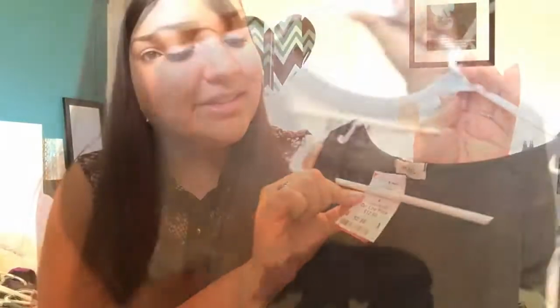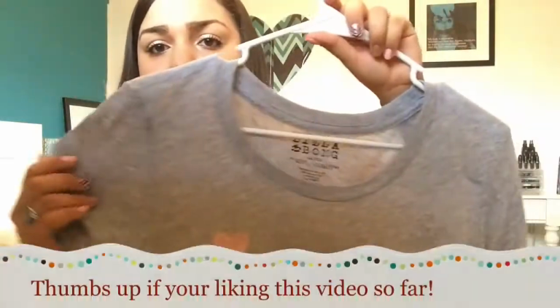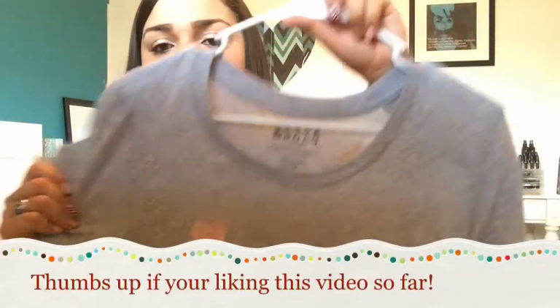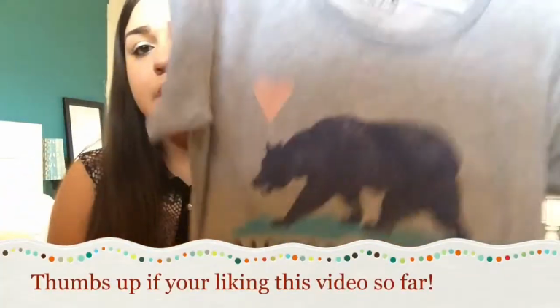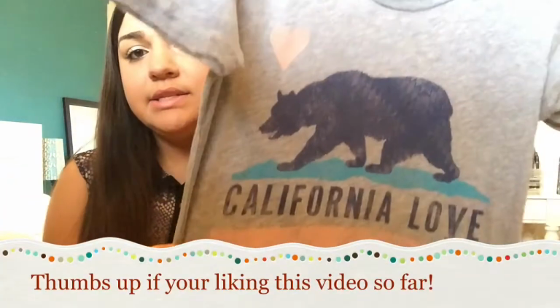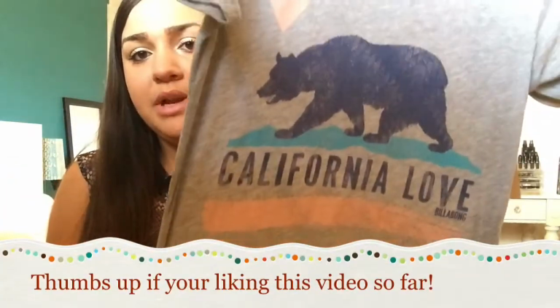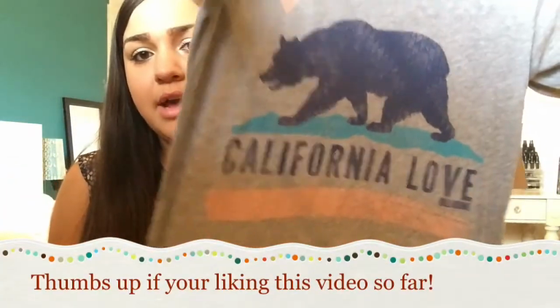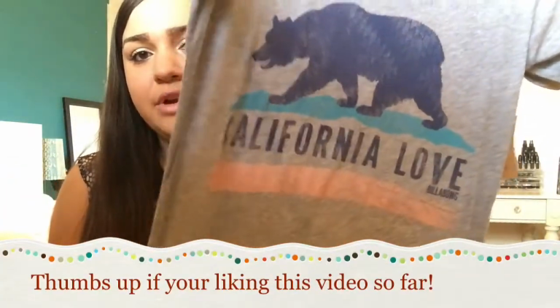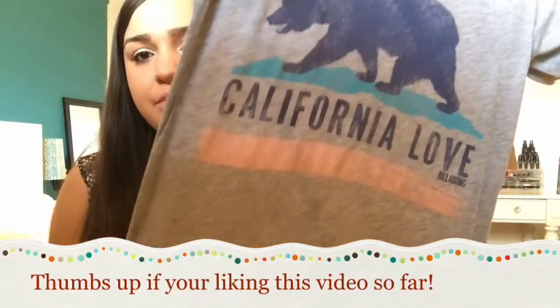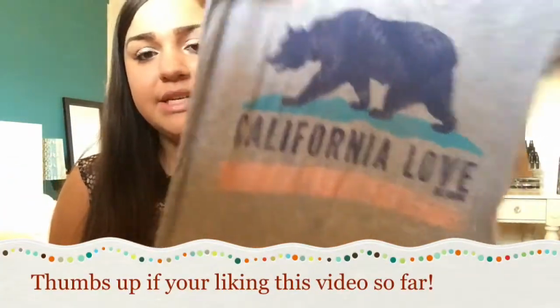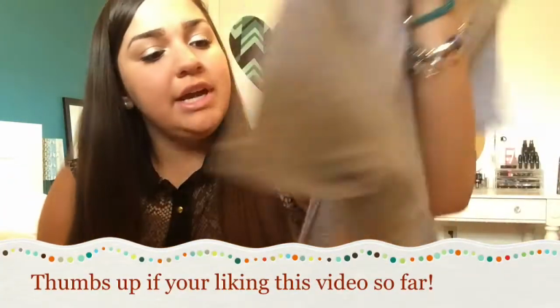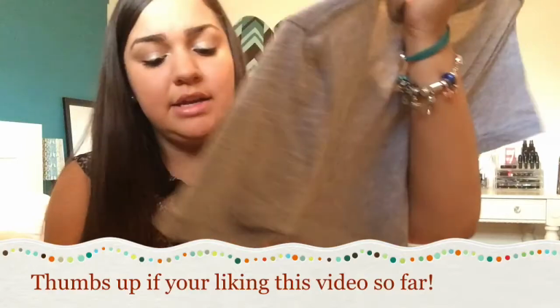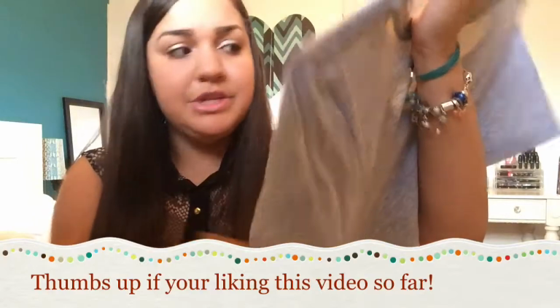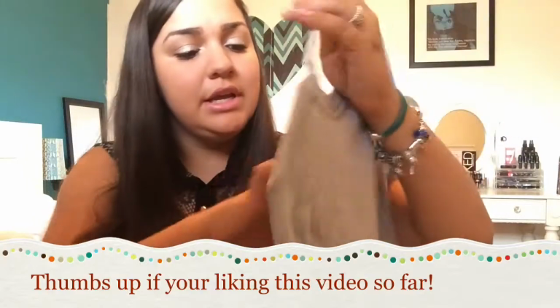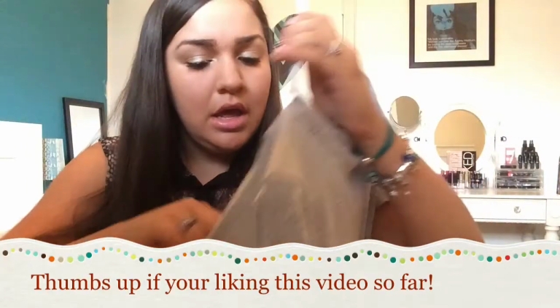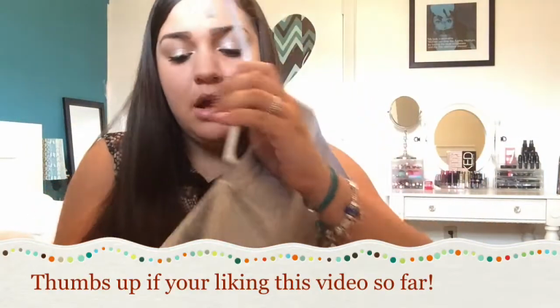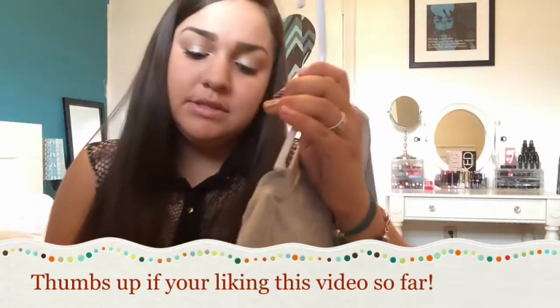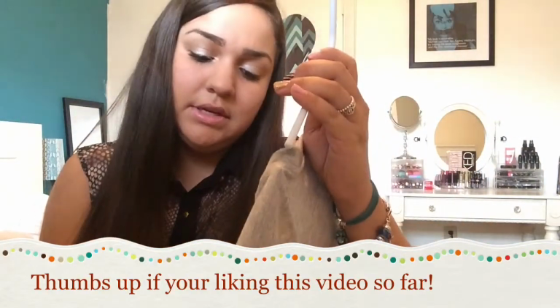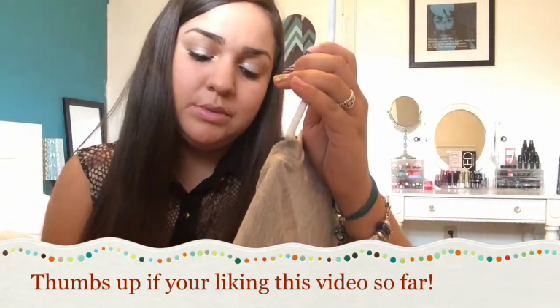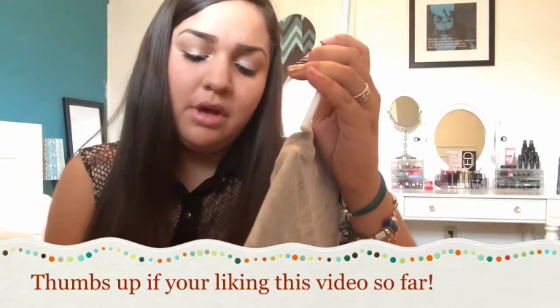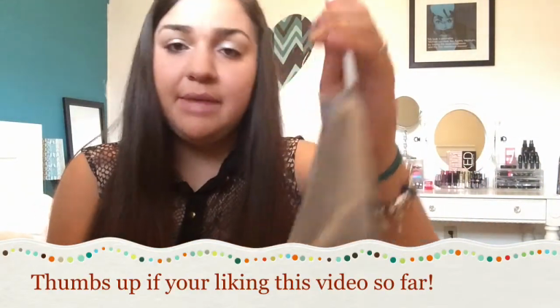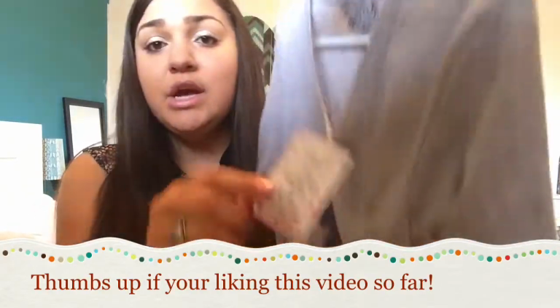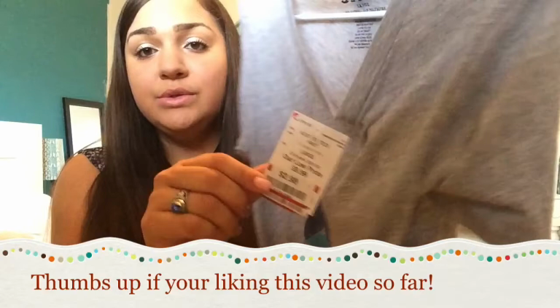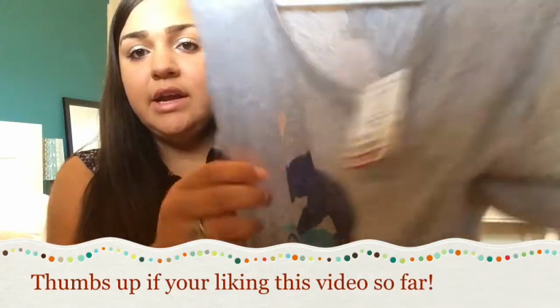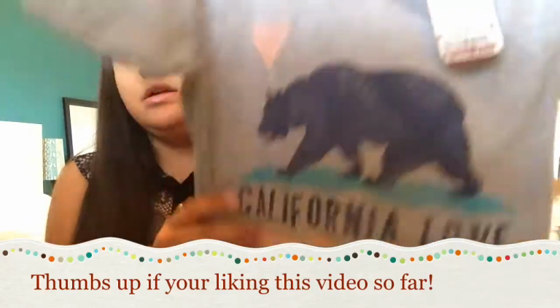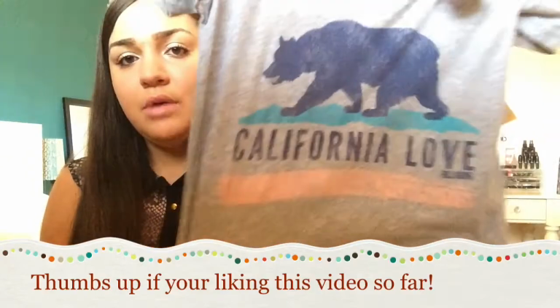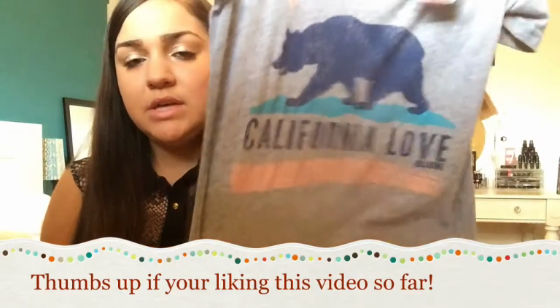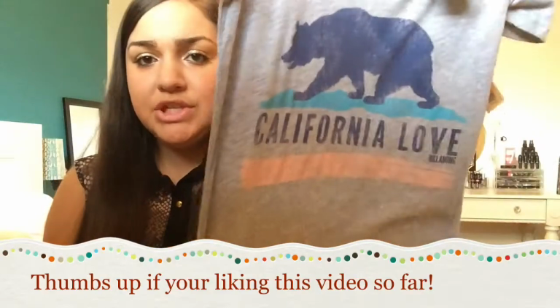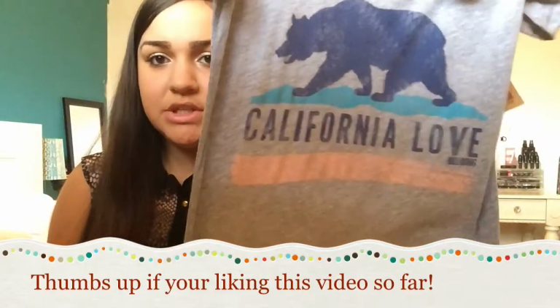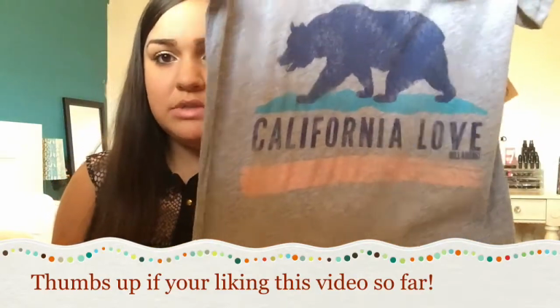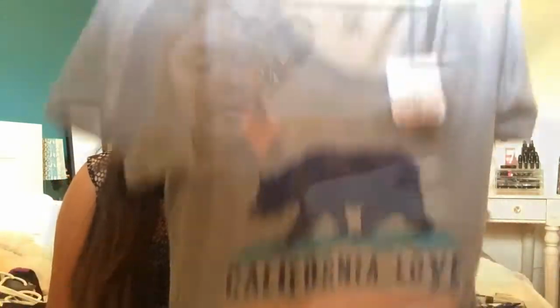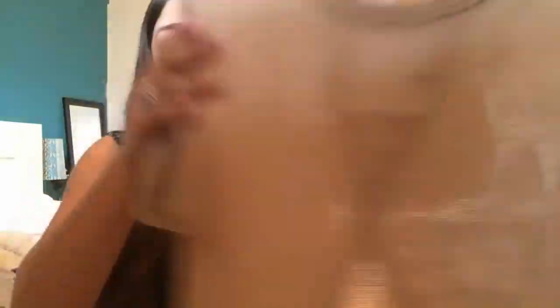The next shirt that I got is kind of casual. It's this Billabong California Love gray t-shirt that originally cost $24, and I paid $2.98. You can never go wrong with these casual t-shirts — just throw them on with some shorts.